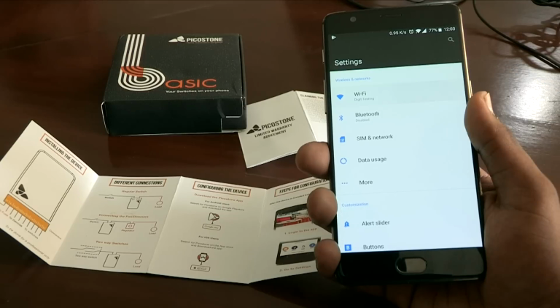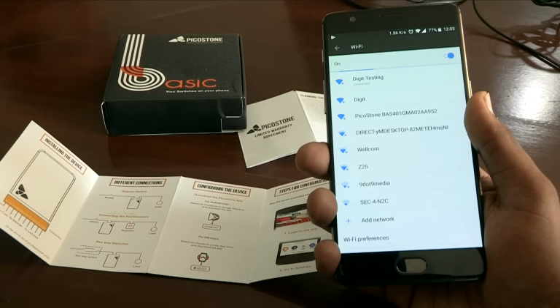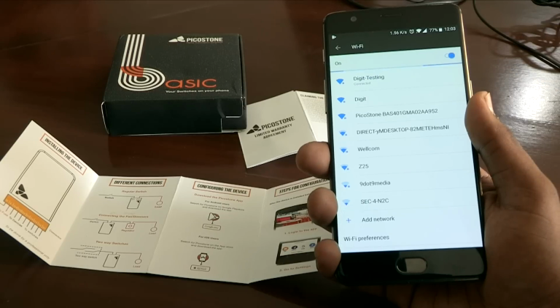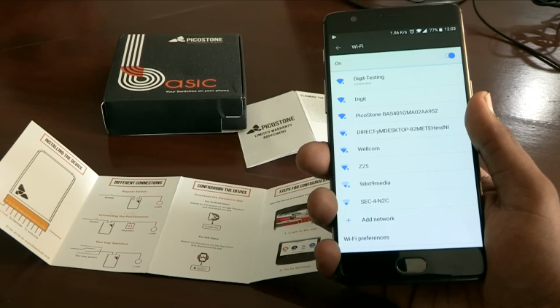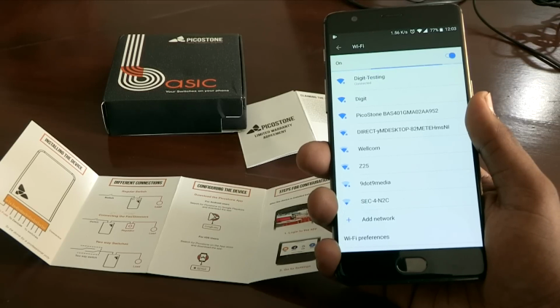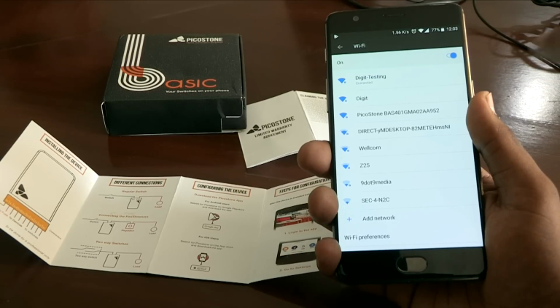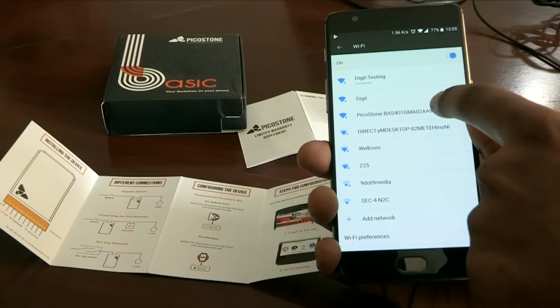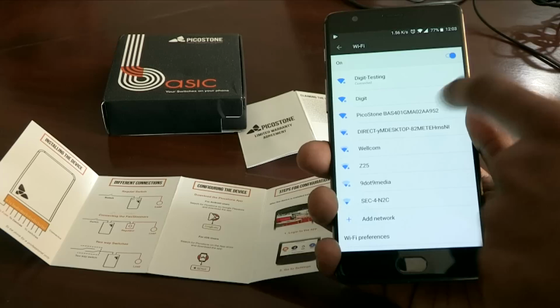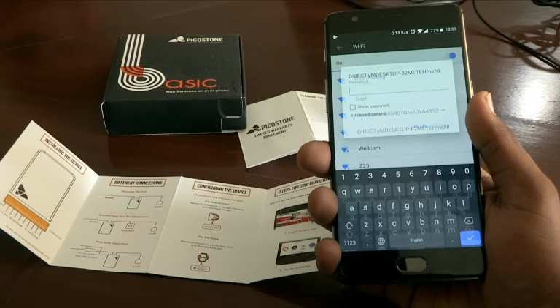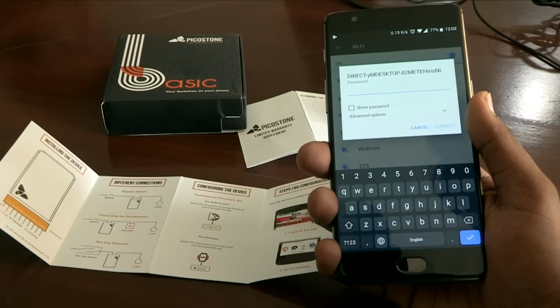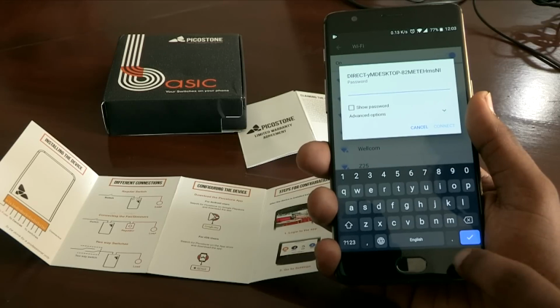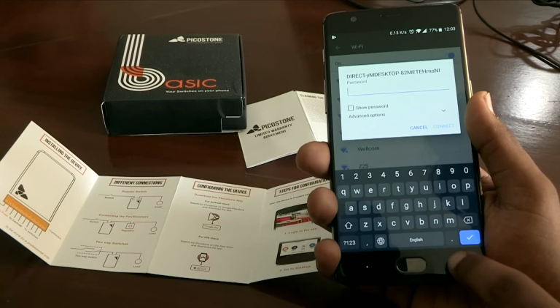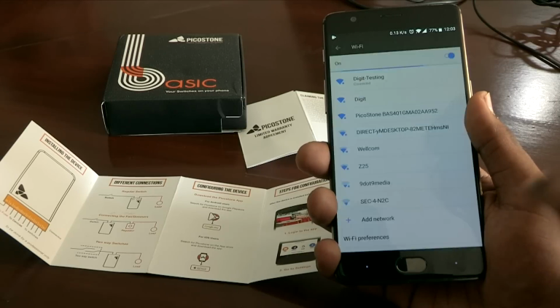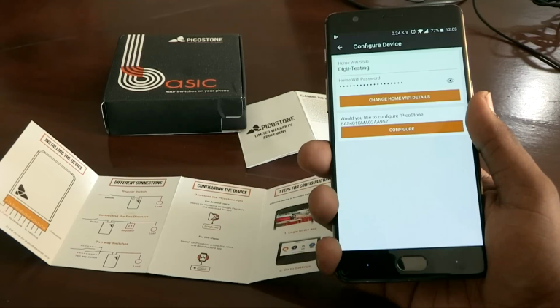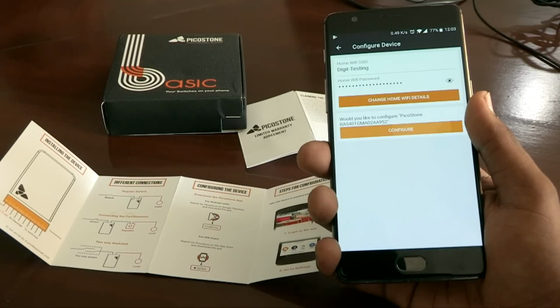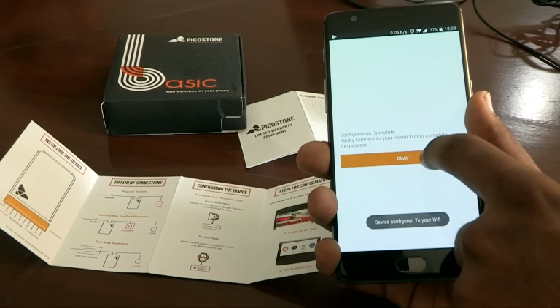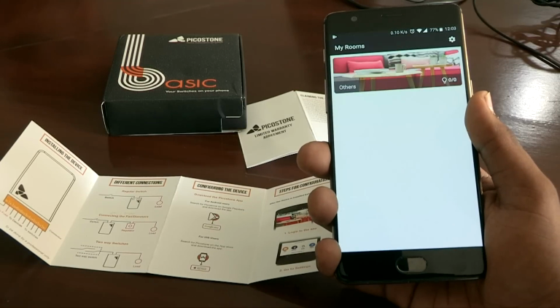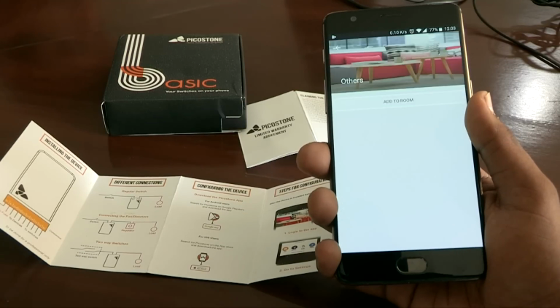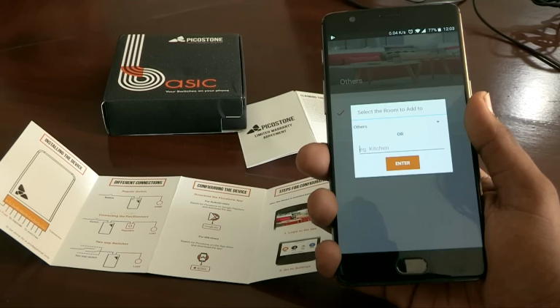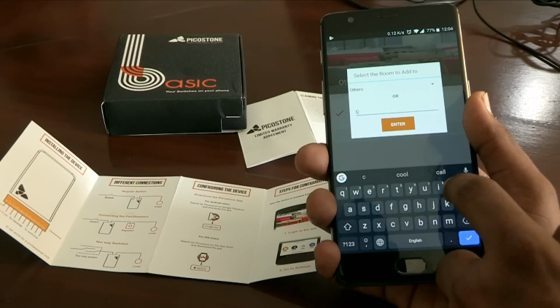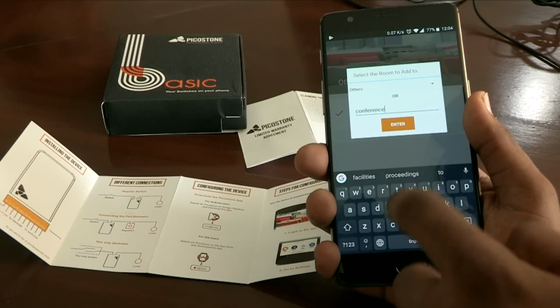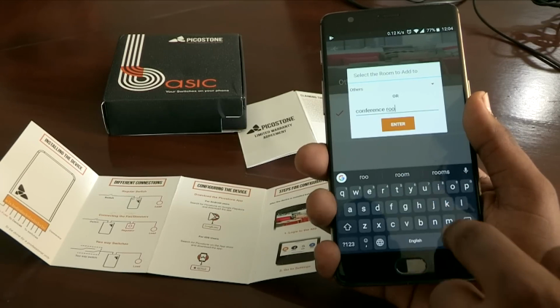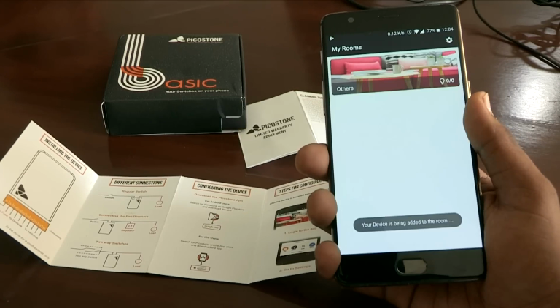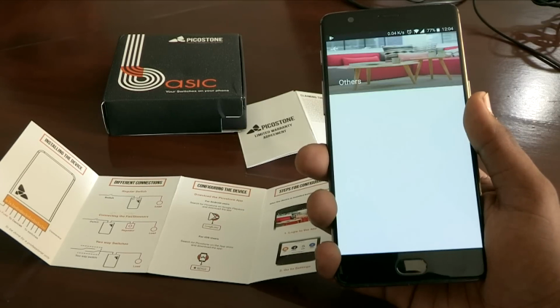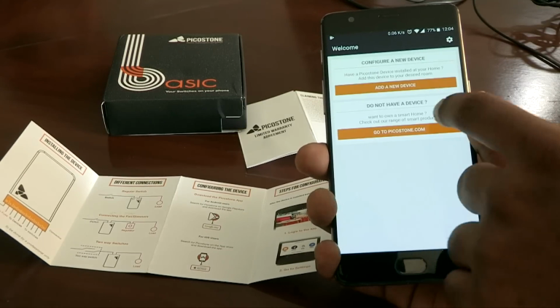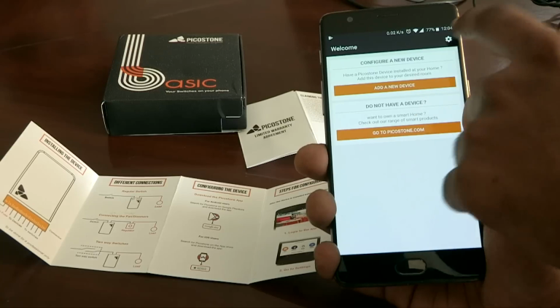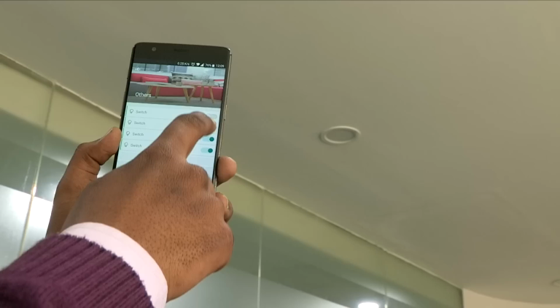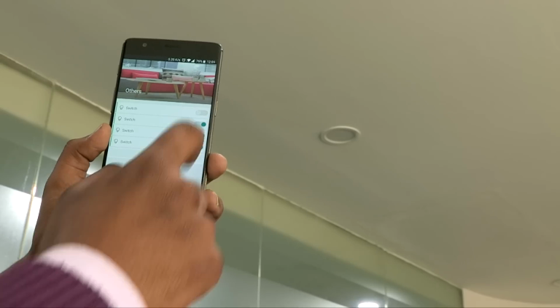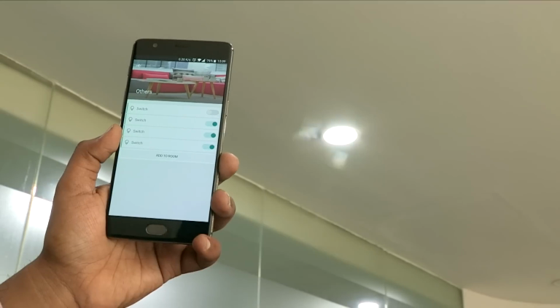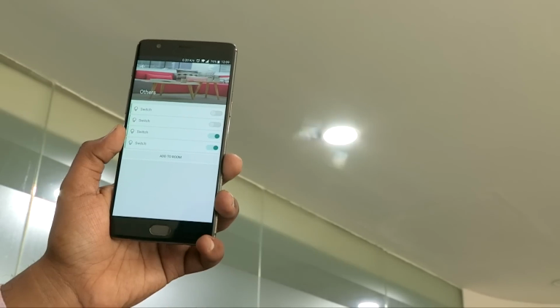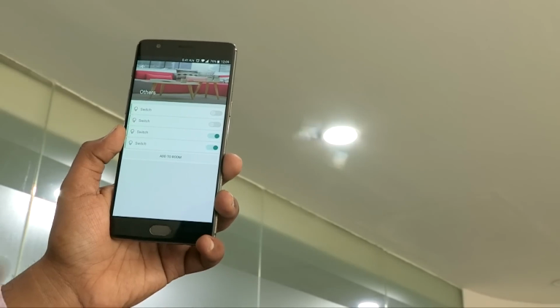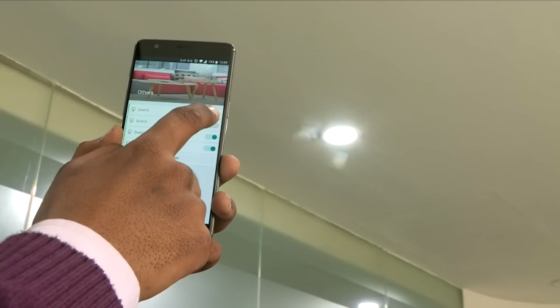Once installed, you need to download the Picostone app on your smartphone. You will have to switch off mobile data and connect via Wi-Fi to the Picostone device. After following the on-screen instructions on your phone, you are ready to control your house with your smartphone.